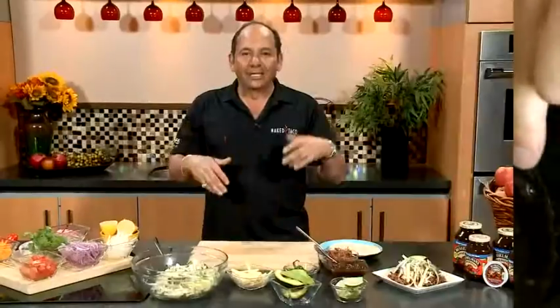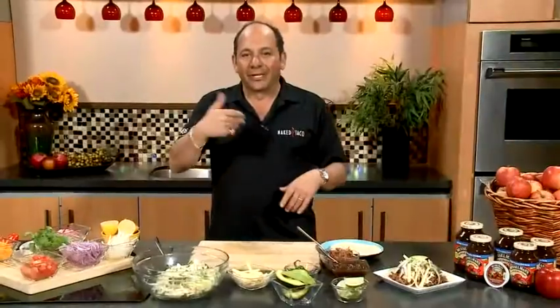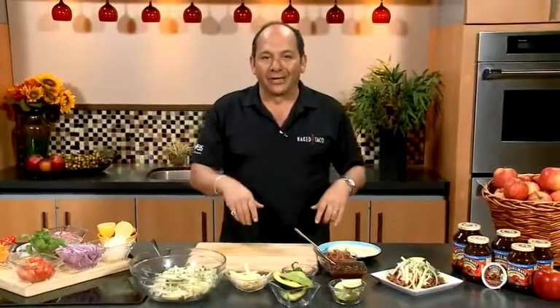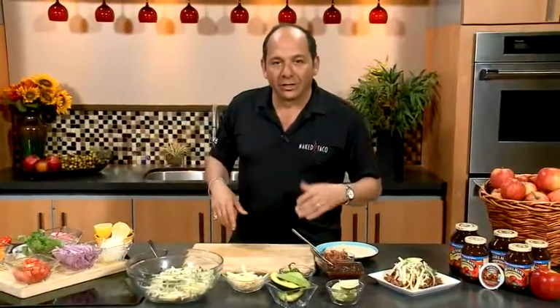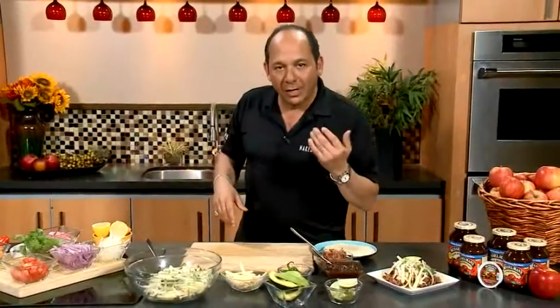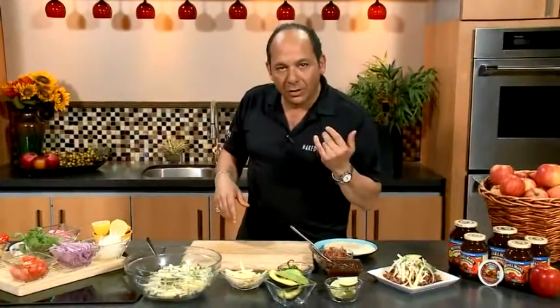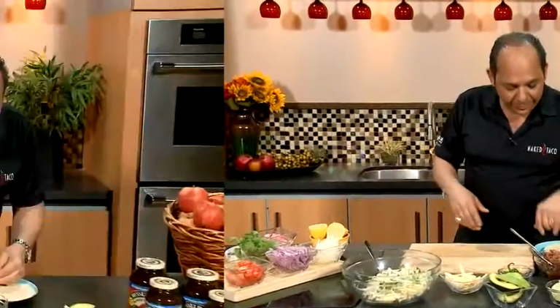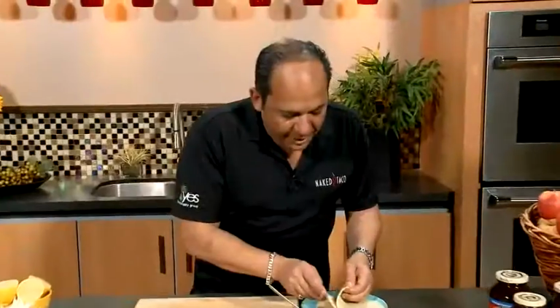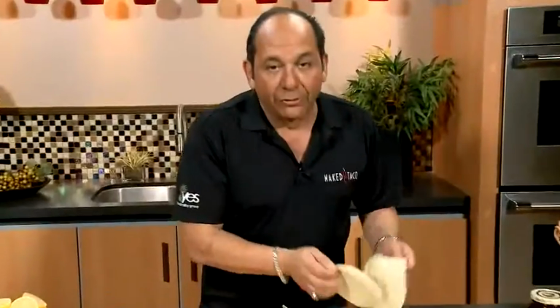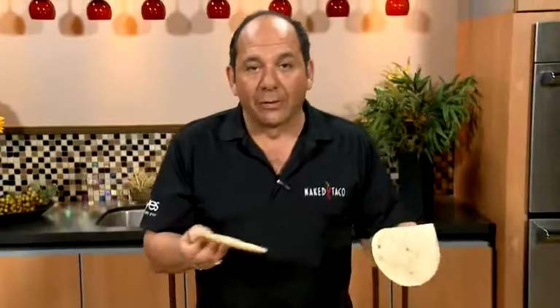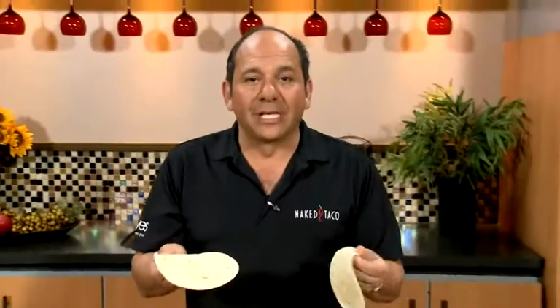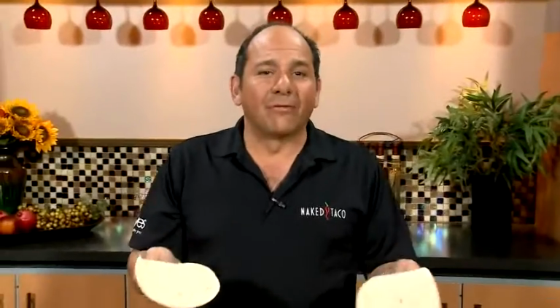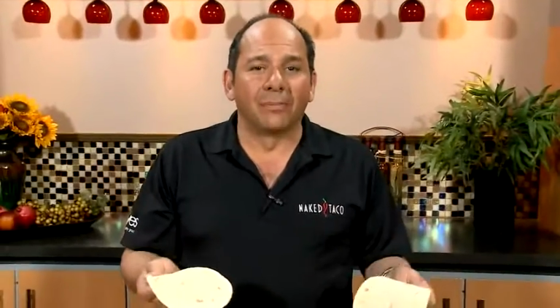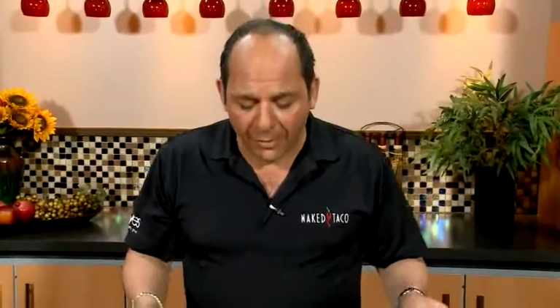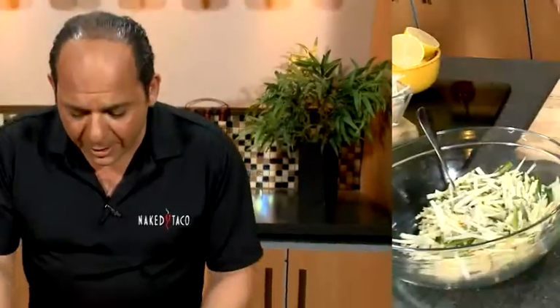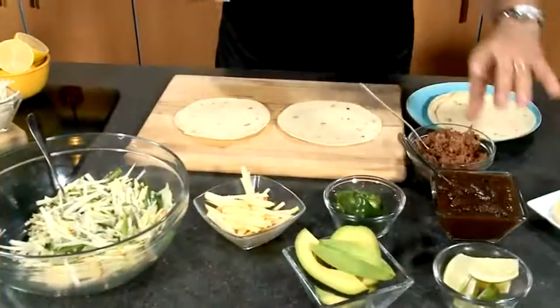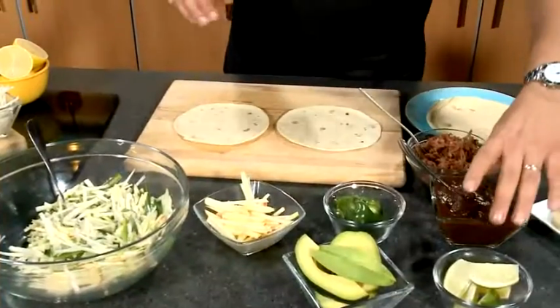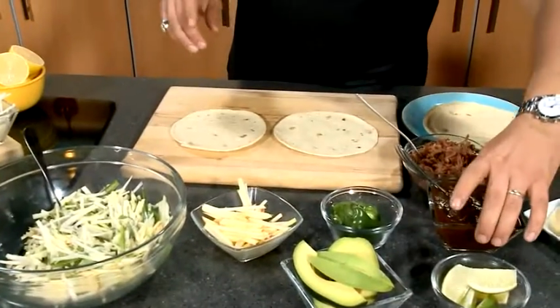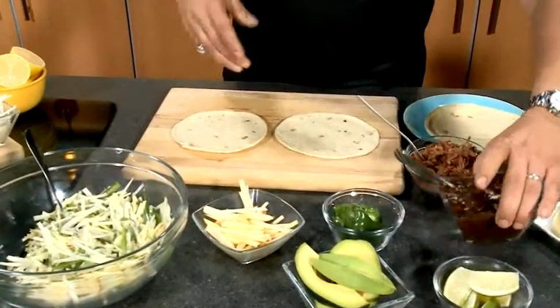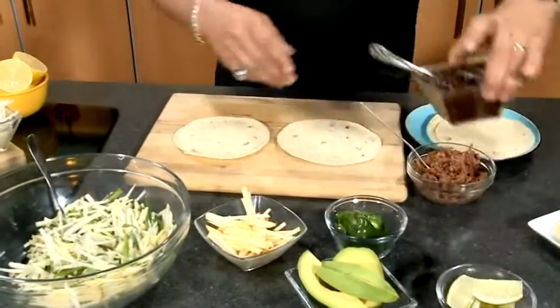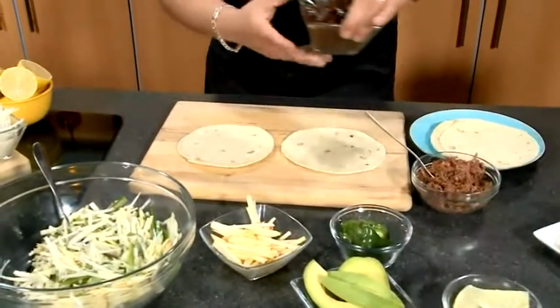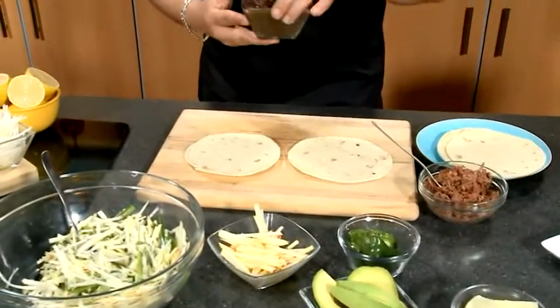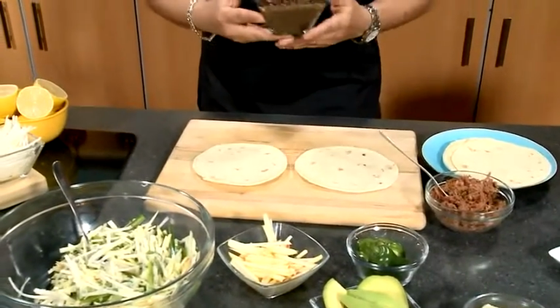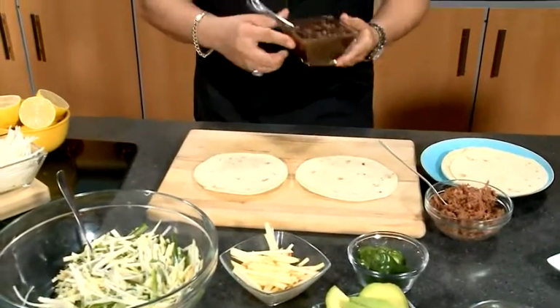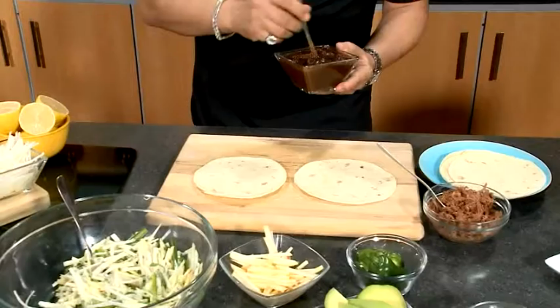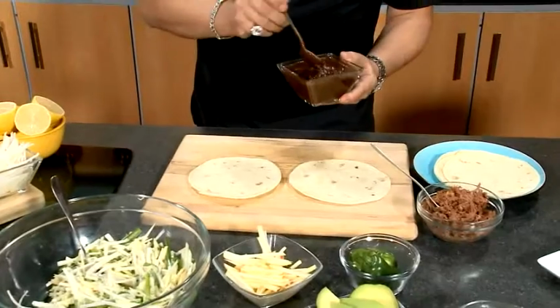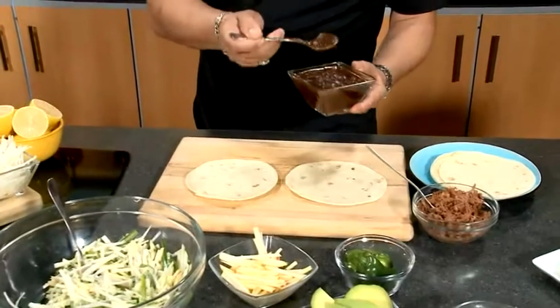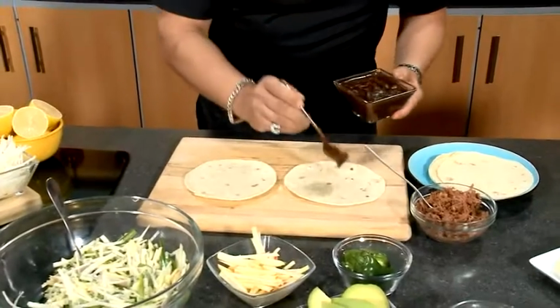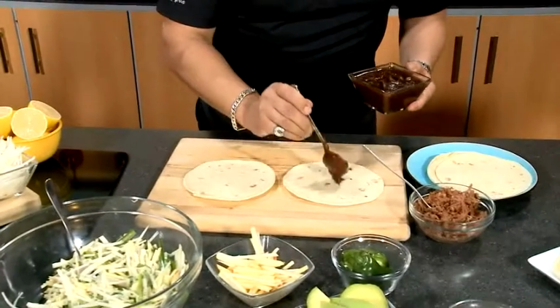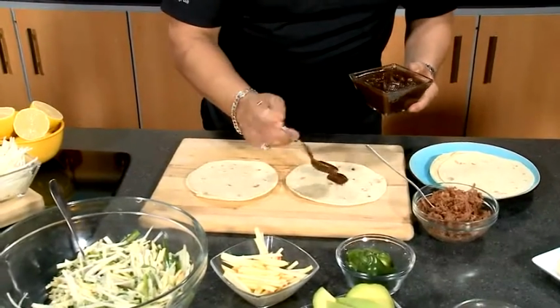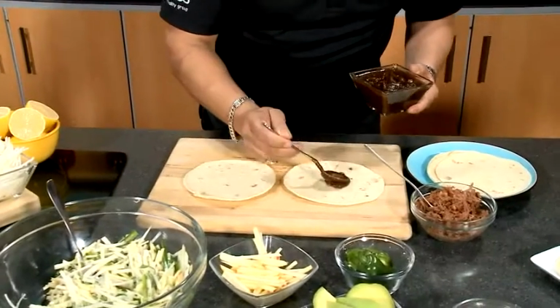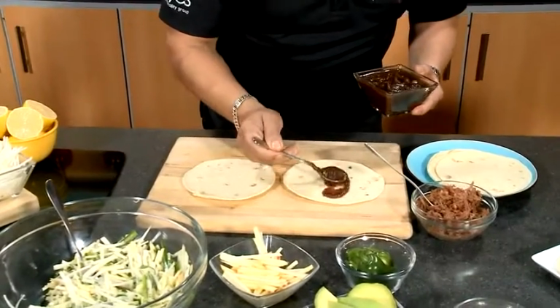Now let's build a taco together, shall we? Come a little closer. Take my two flour tortillas — I've warmed them up already. I'm going to take the apple butter and give myself a little base, a little landing zone for my meat.